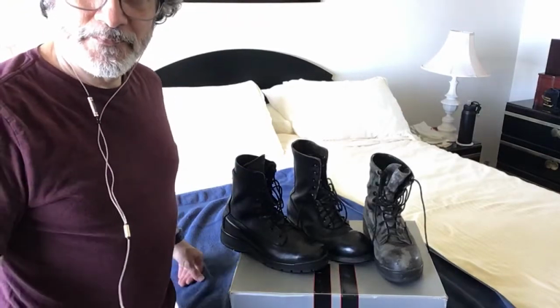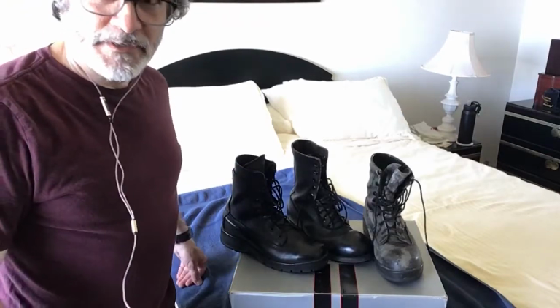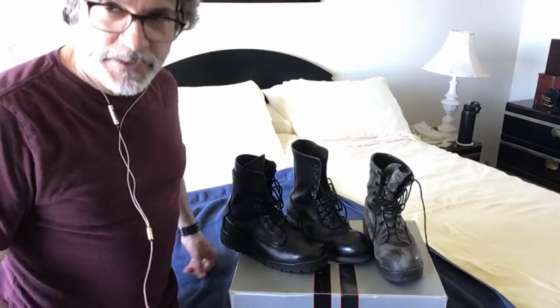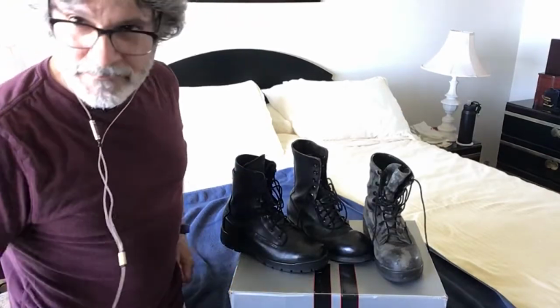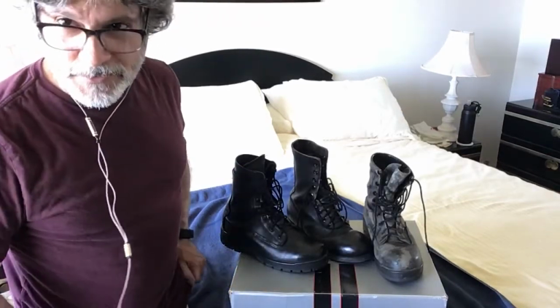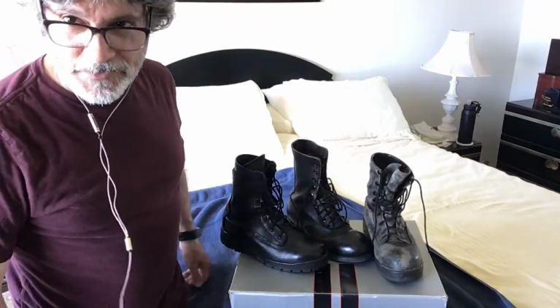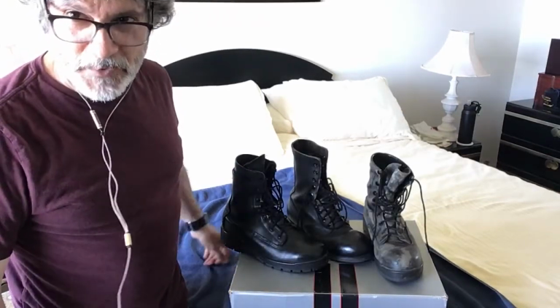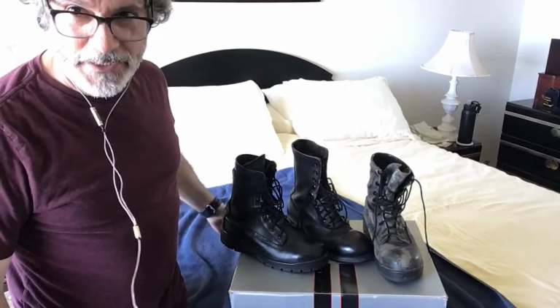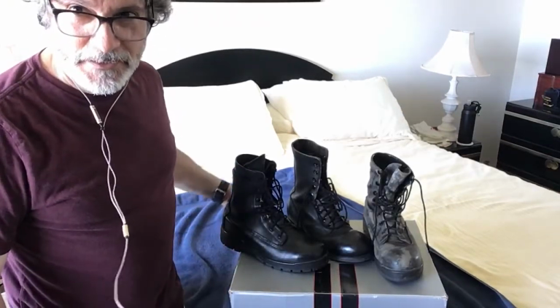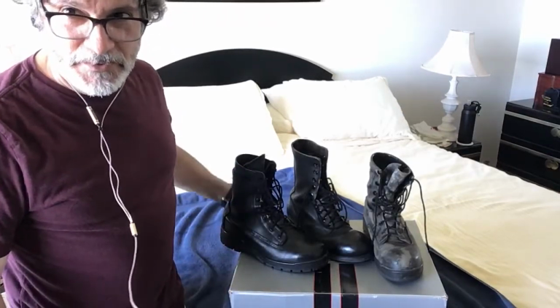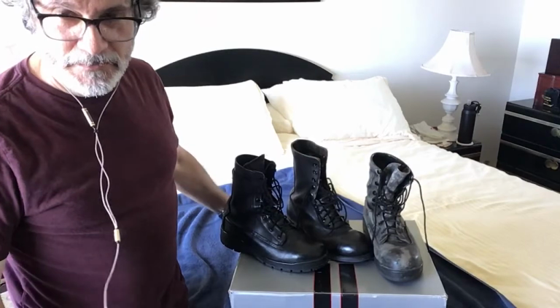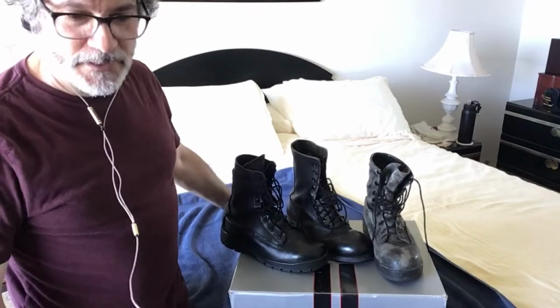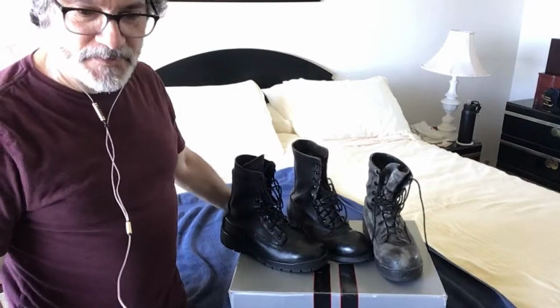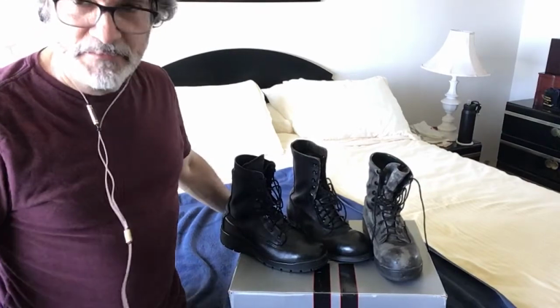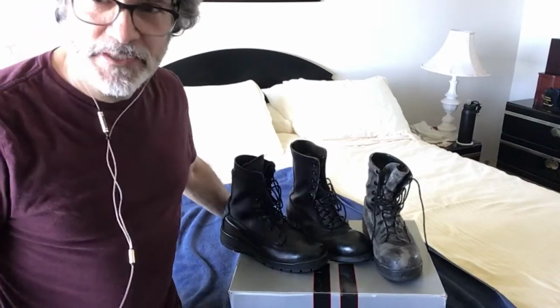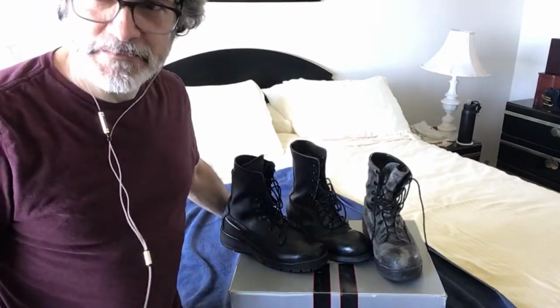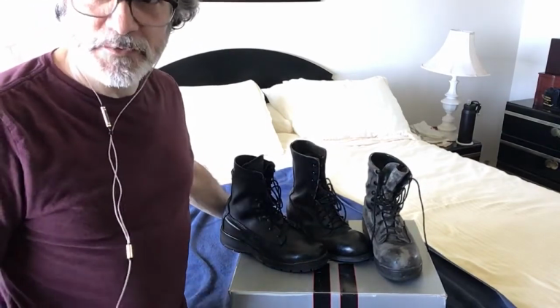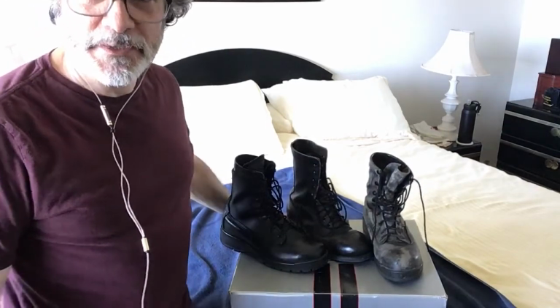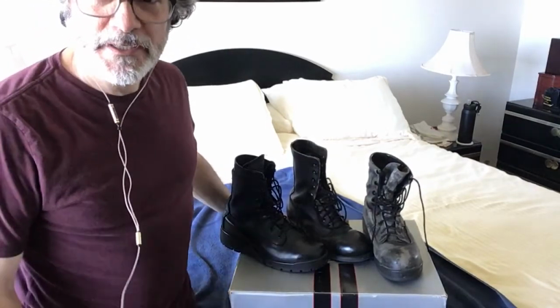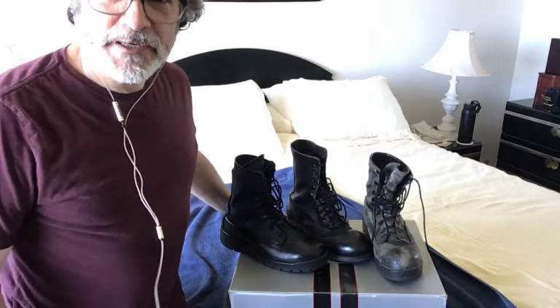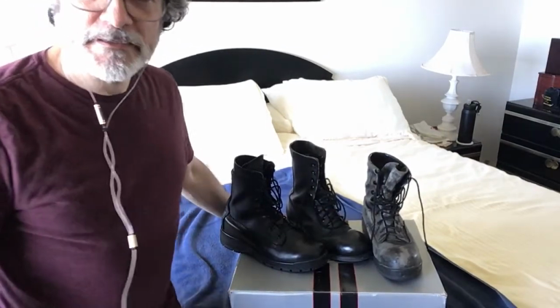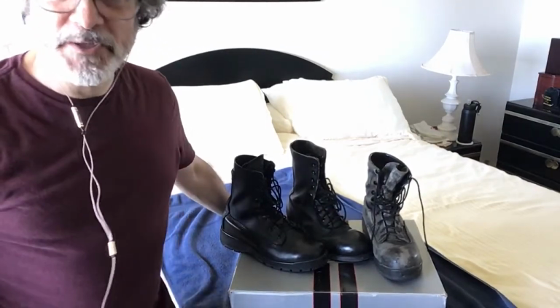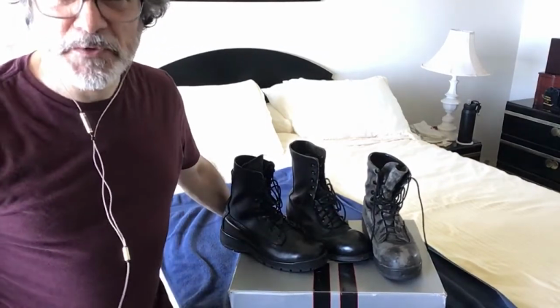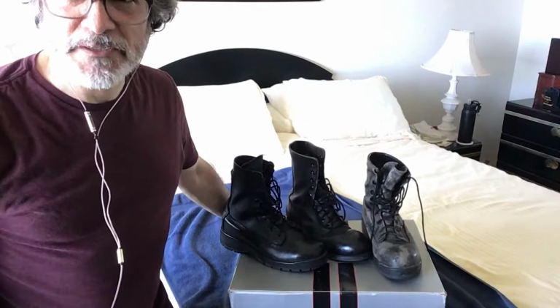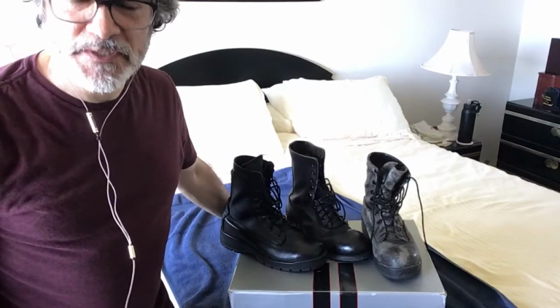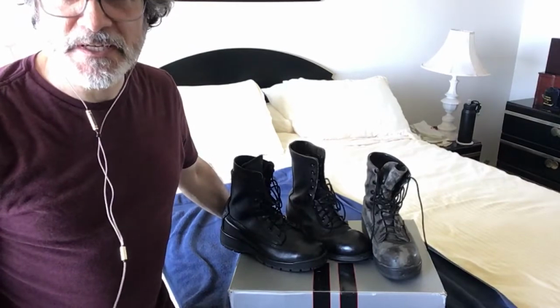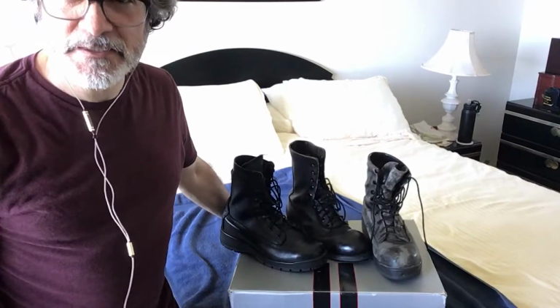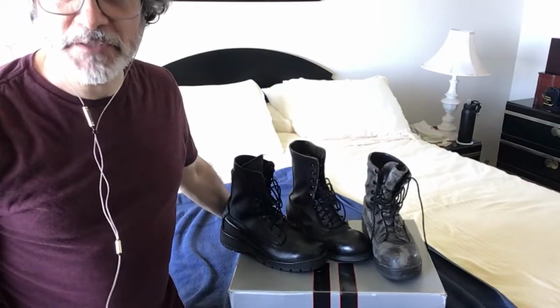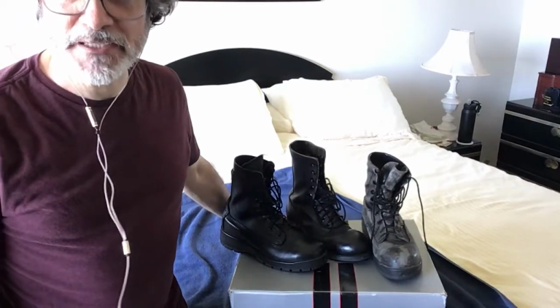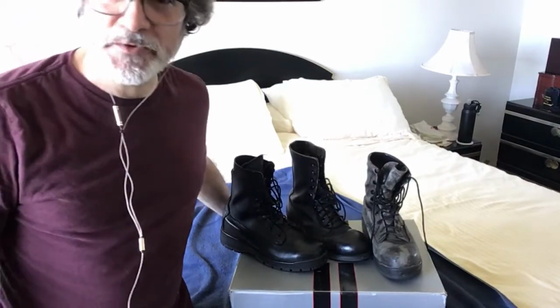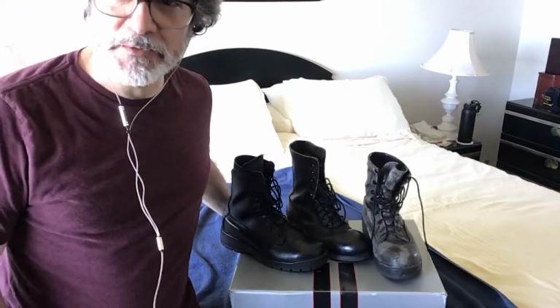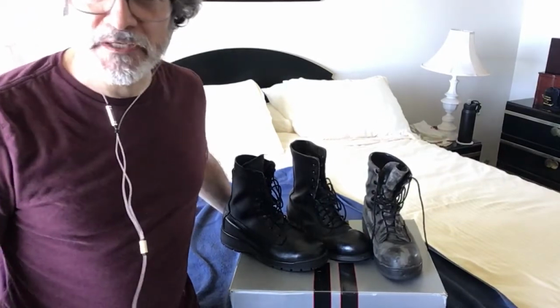Hi everybody. Sean here from Hawaii on a beautiful hot September day in 2020. I bought some motorcycle boots. This is kind of take two of me buying motorcycle boots online.